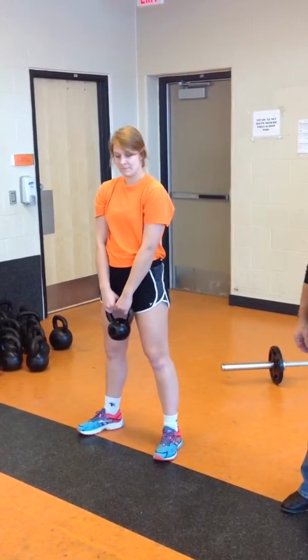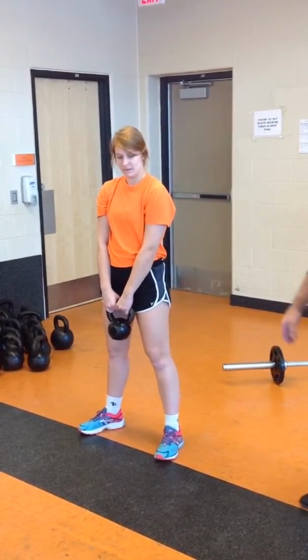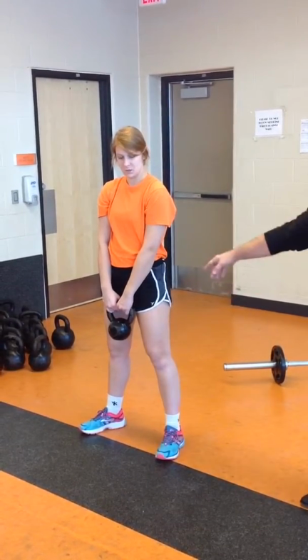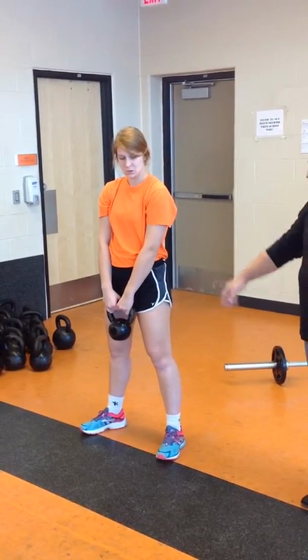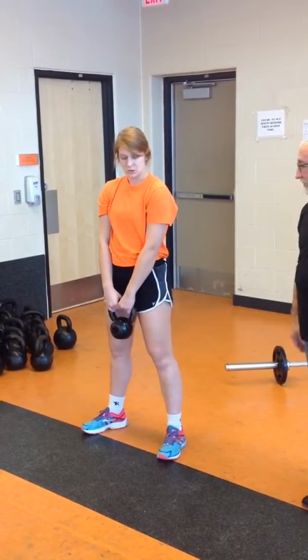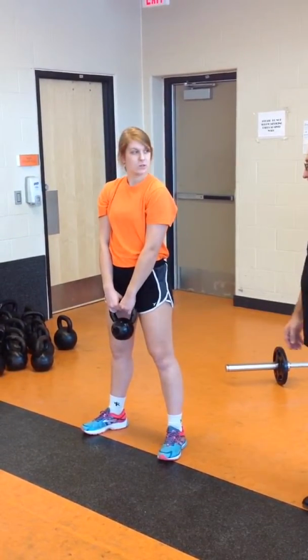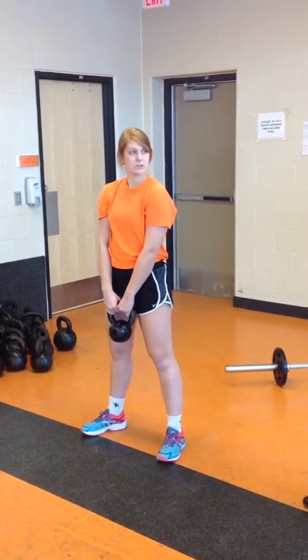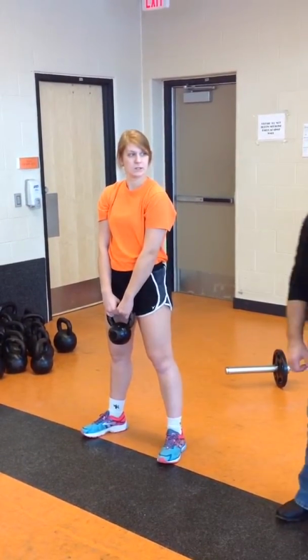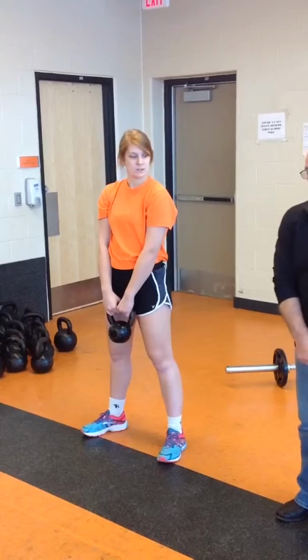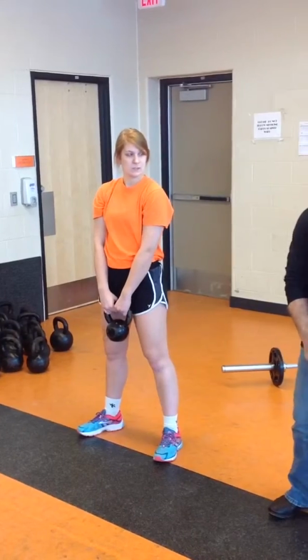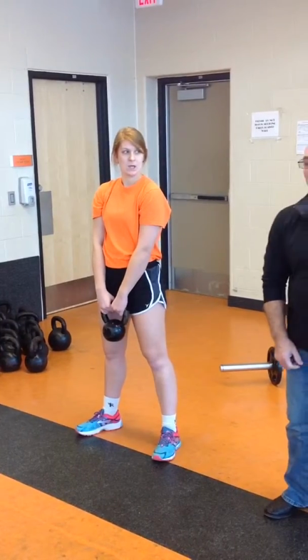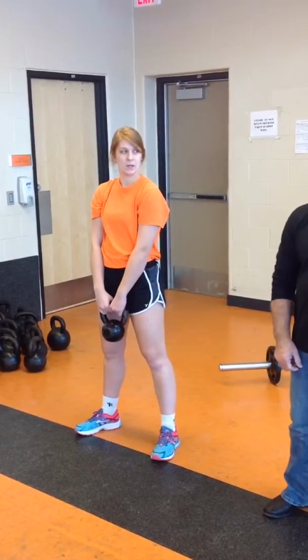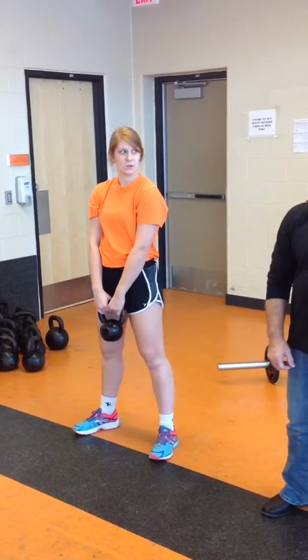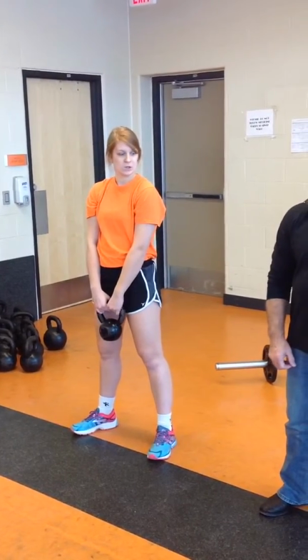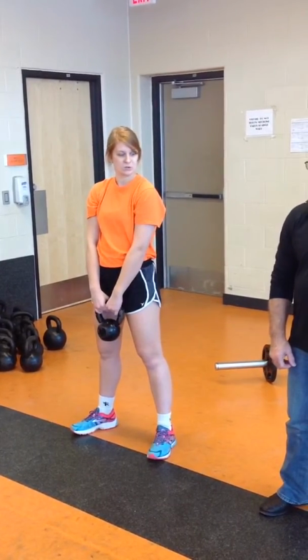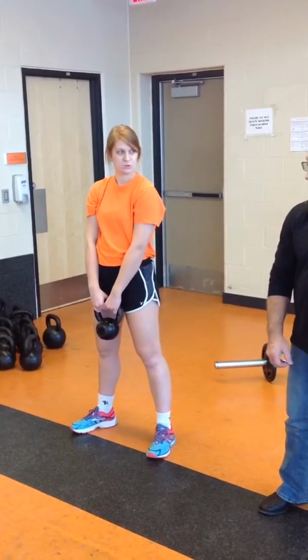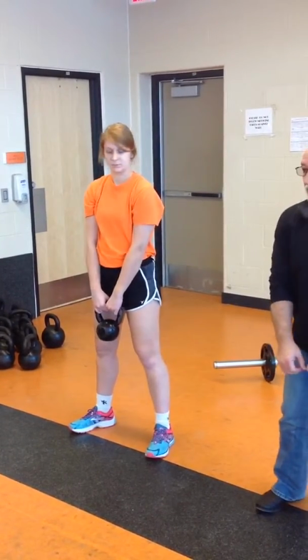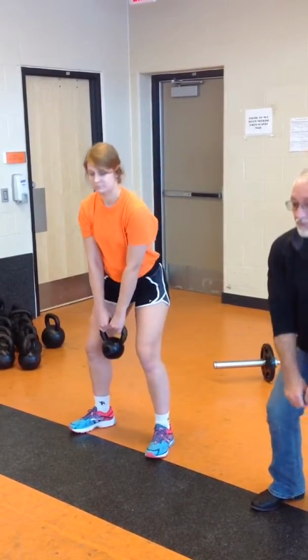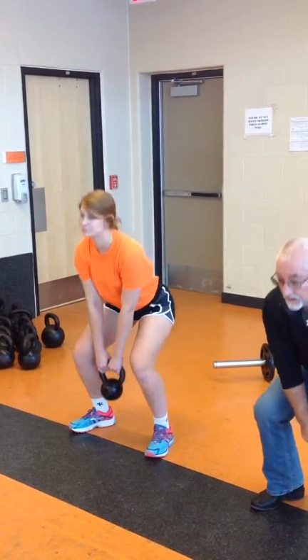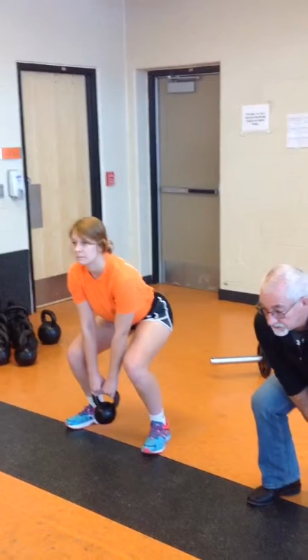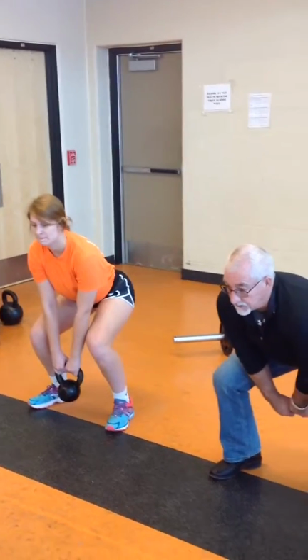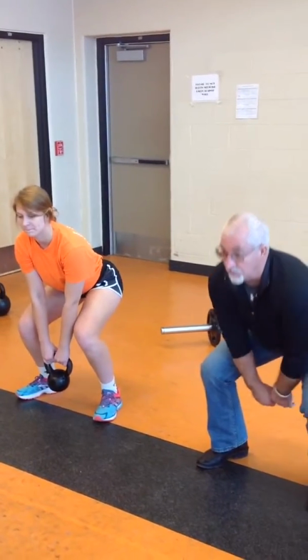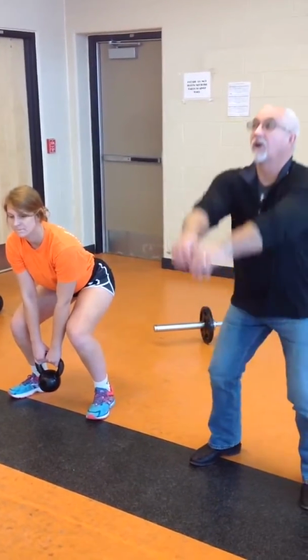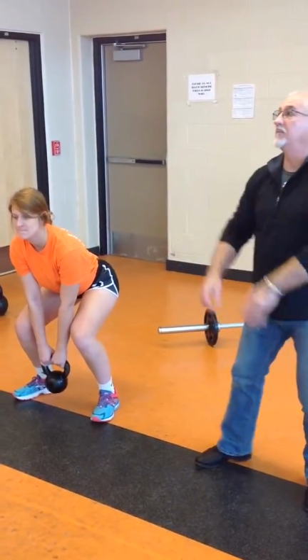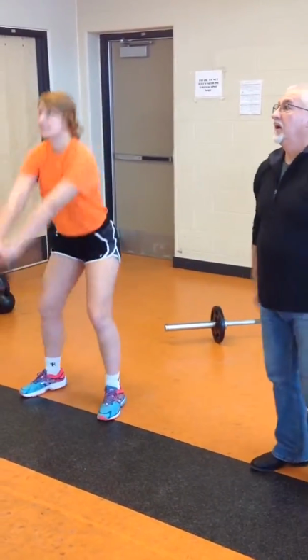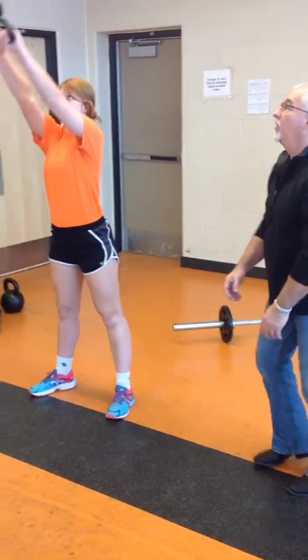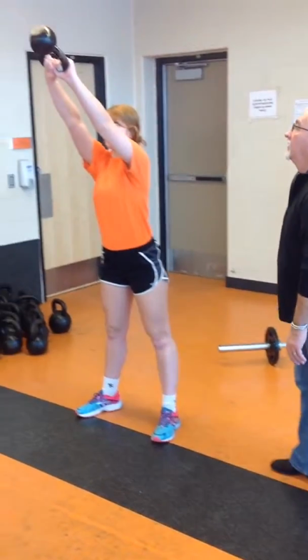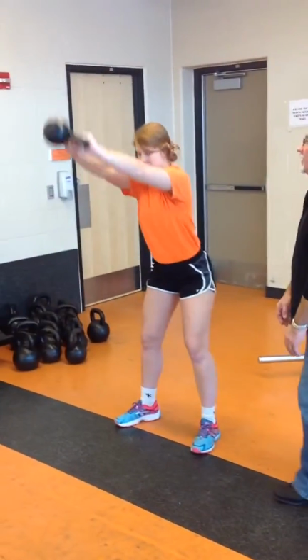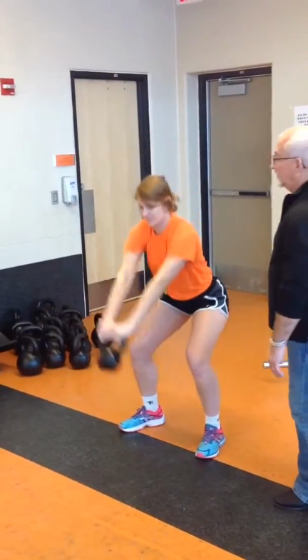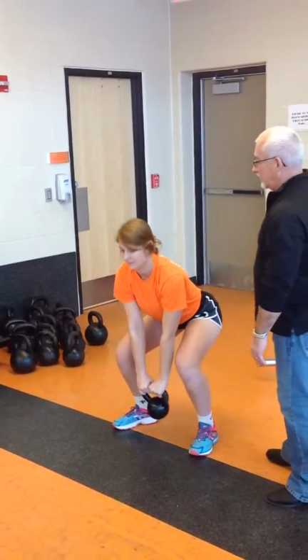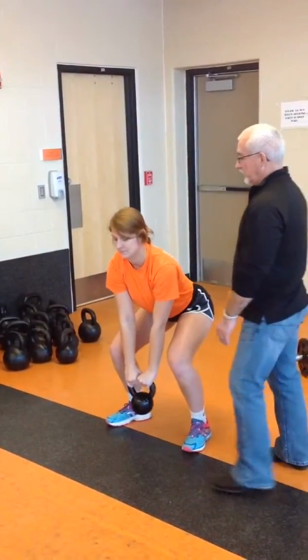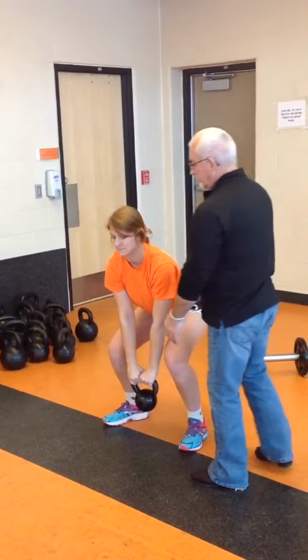You're going to start with the kettlebells in the center of your body. When you make the move to start the lift, you're going to go down between your legs, and you bring the bar up at a point — as you see right here, bringing it up.